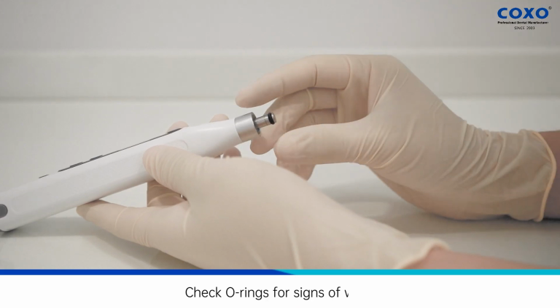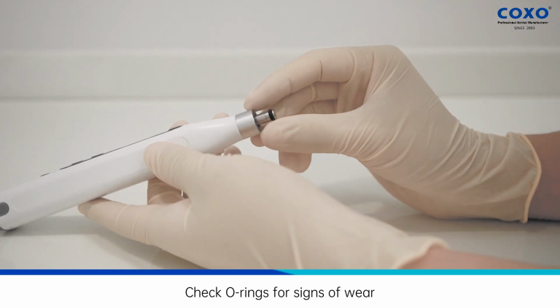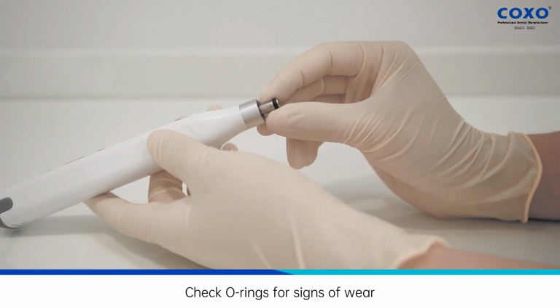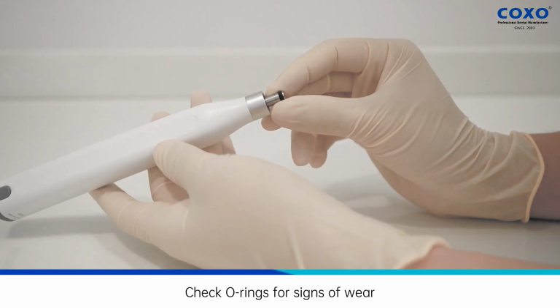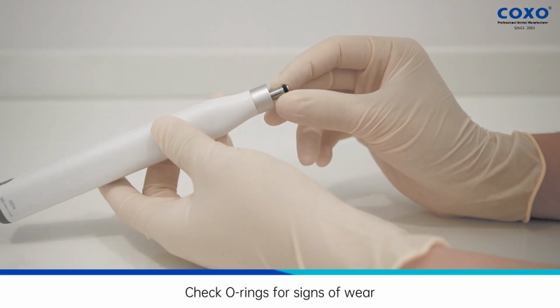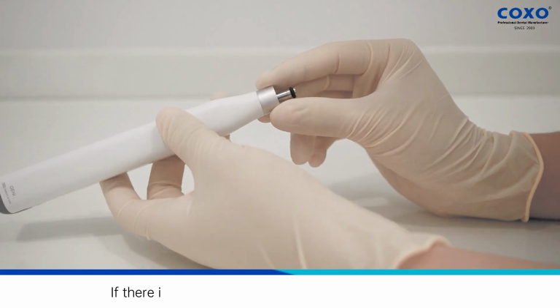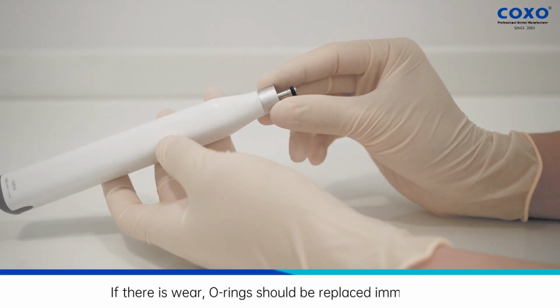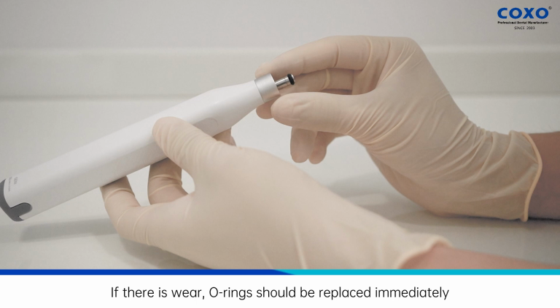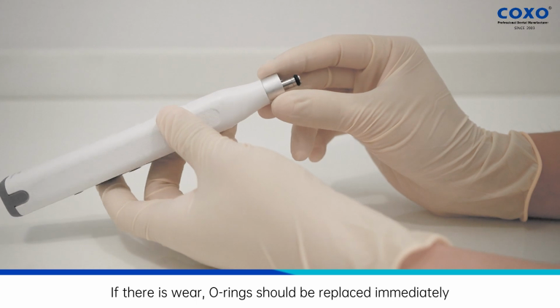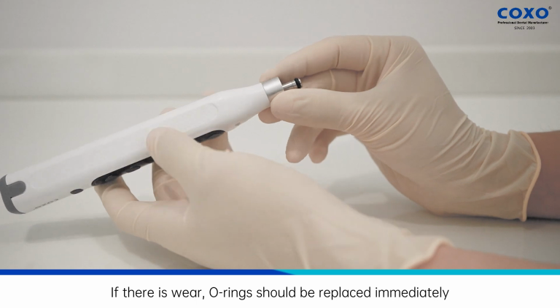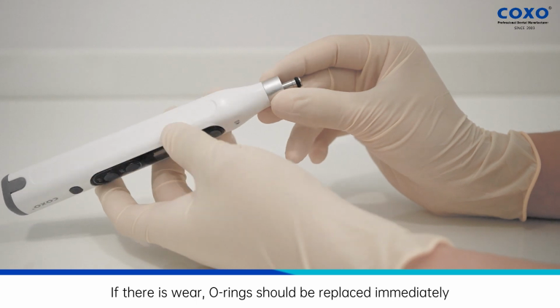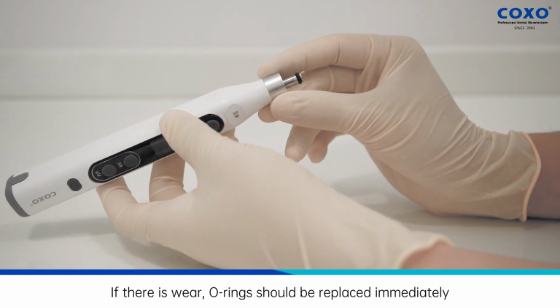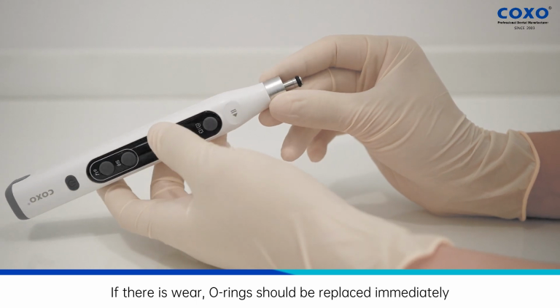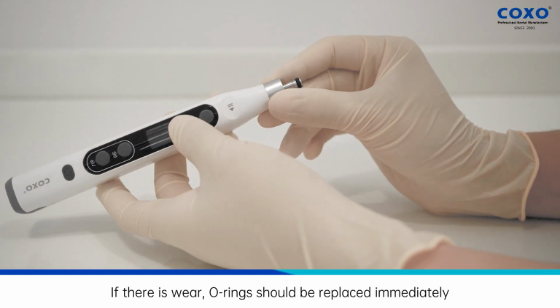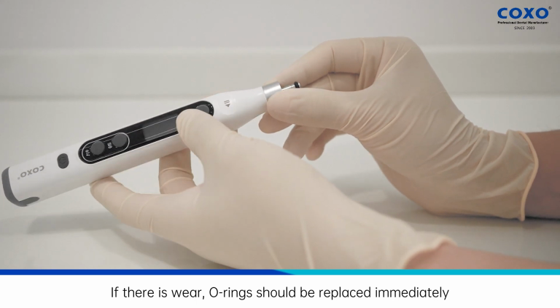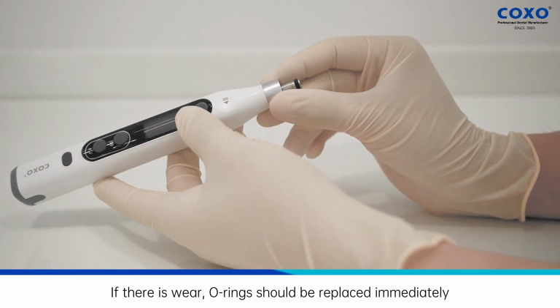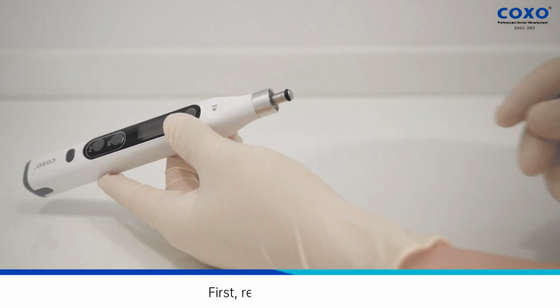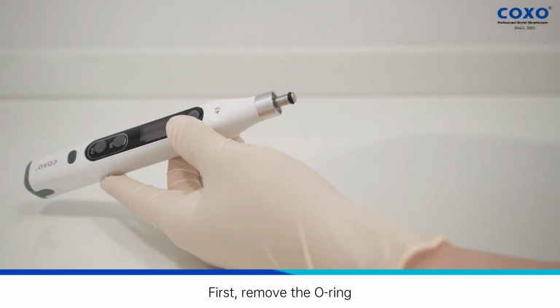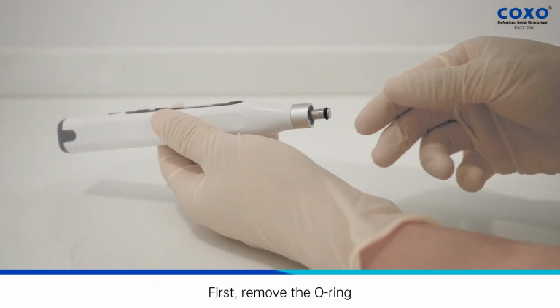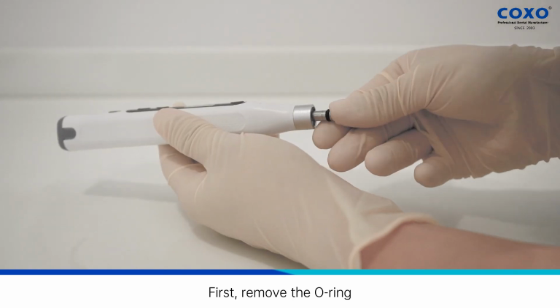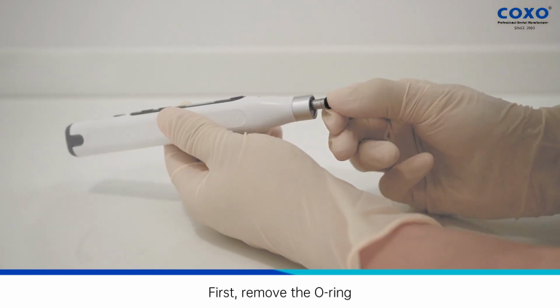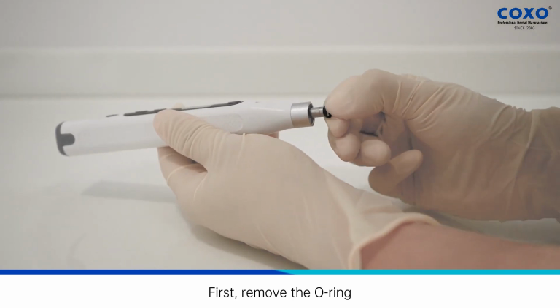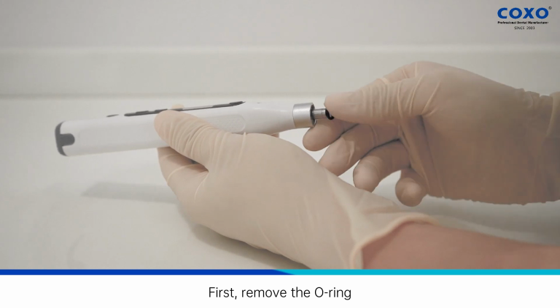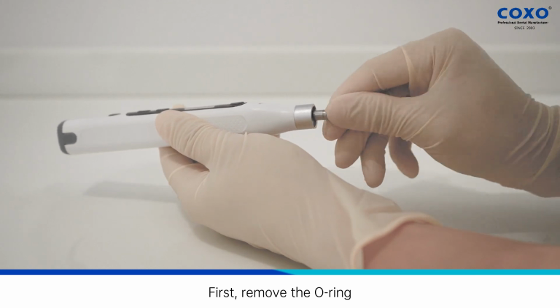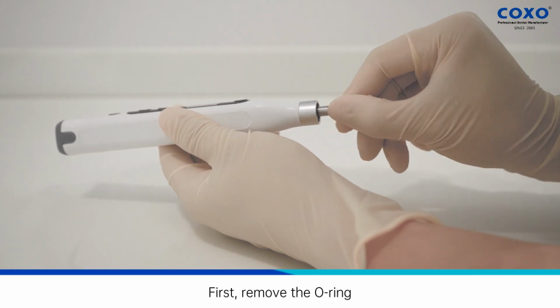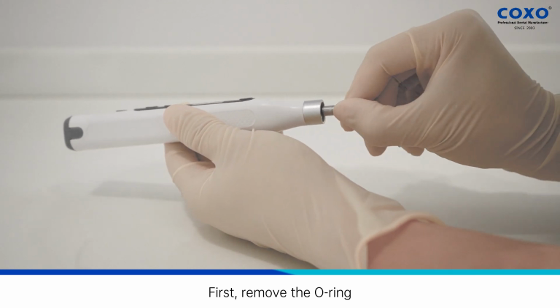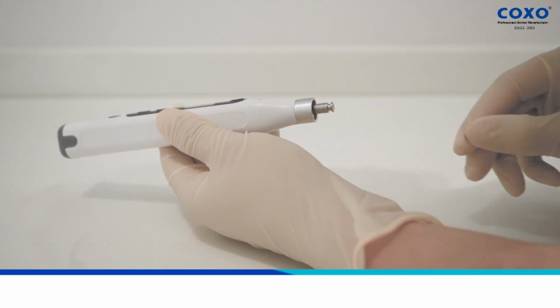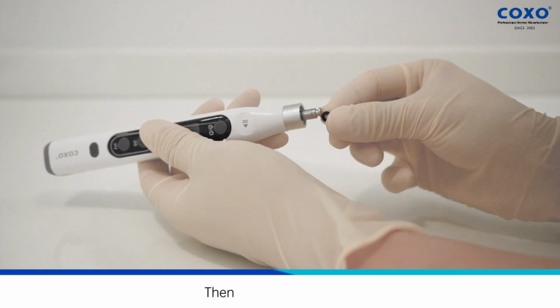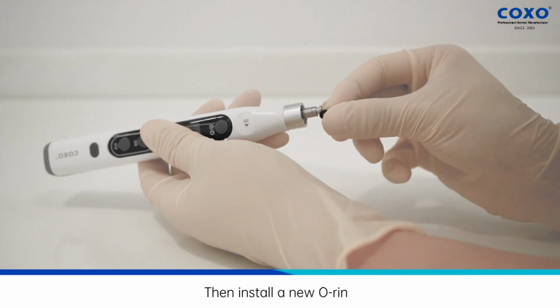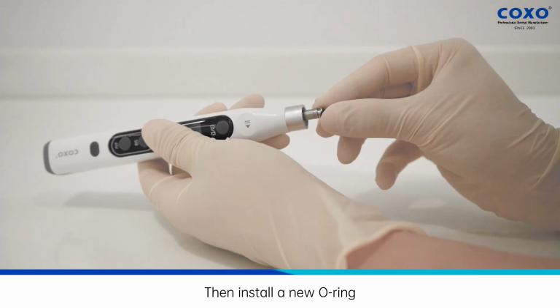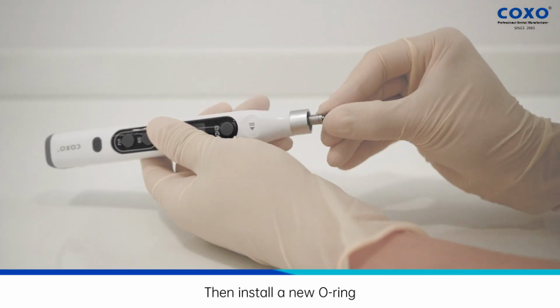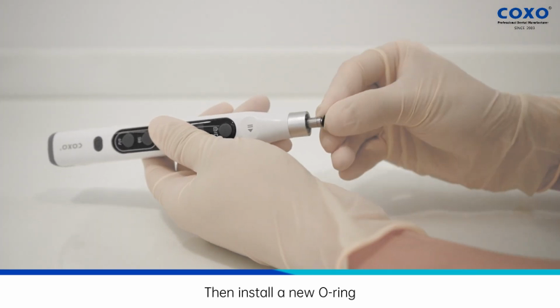Check o-rings for signs of wear. If there is wear, o-rings should be replaced immediately. First, remove the o-ring. Then install a new o-ring.